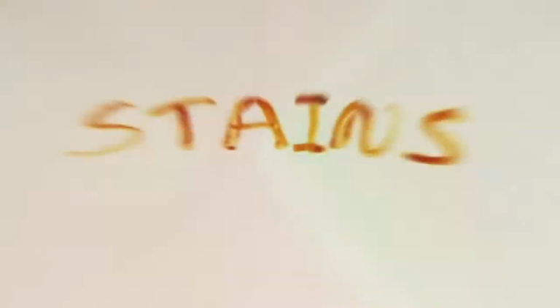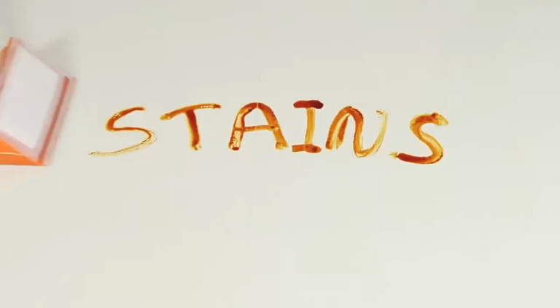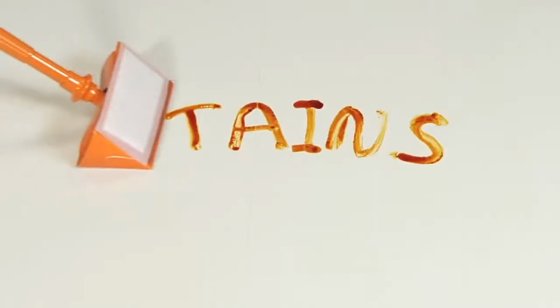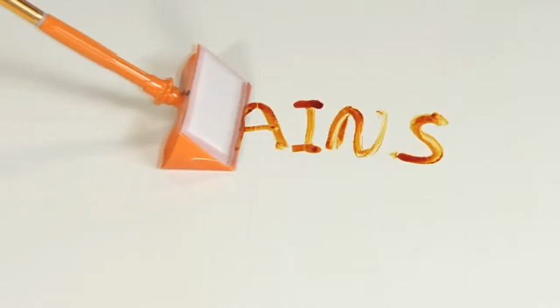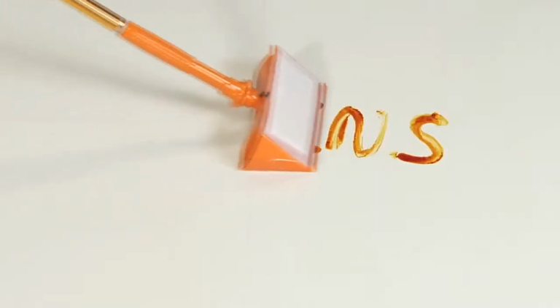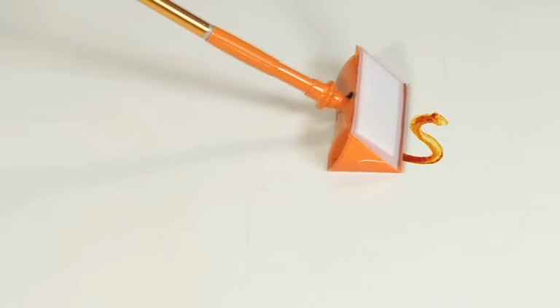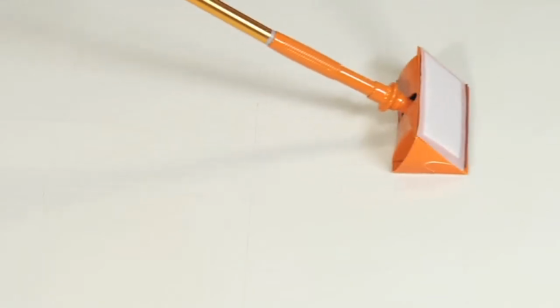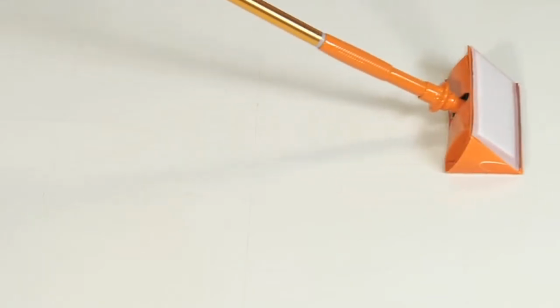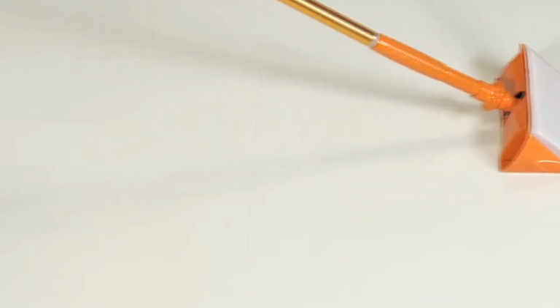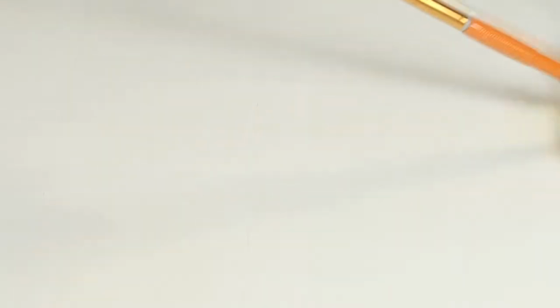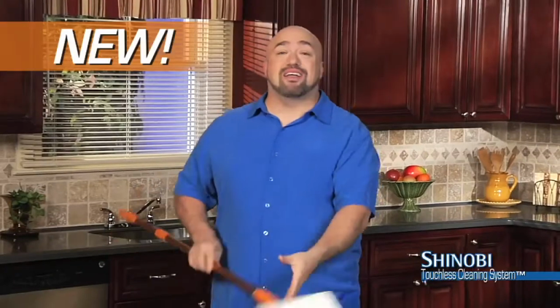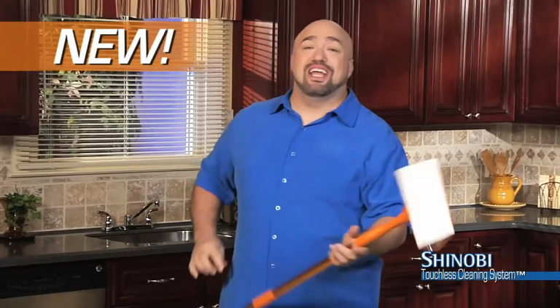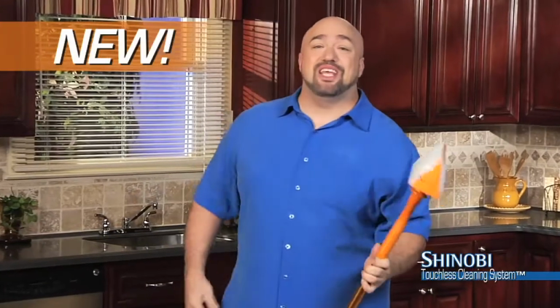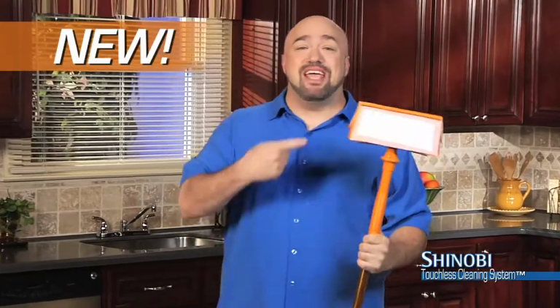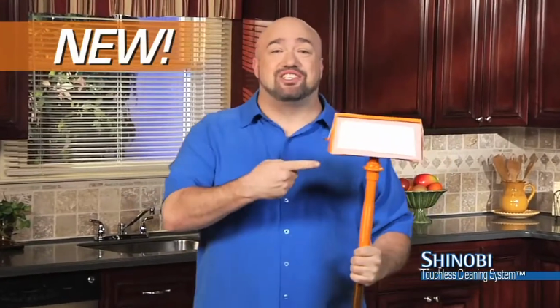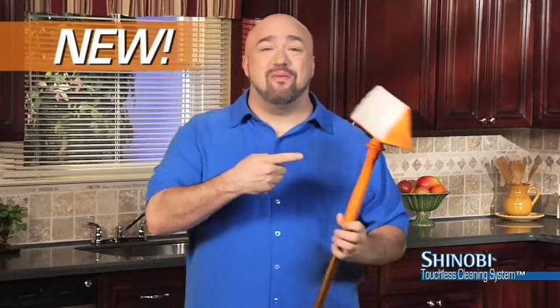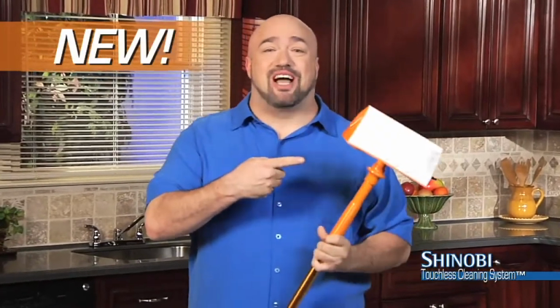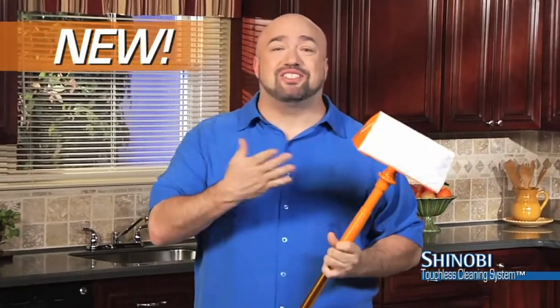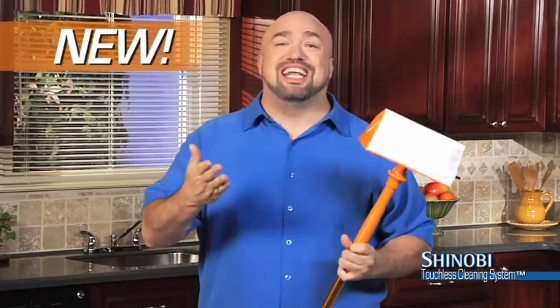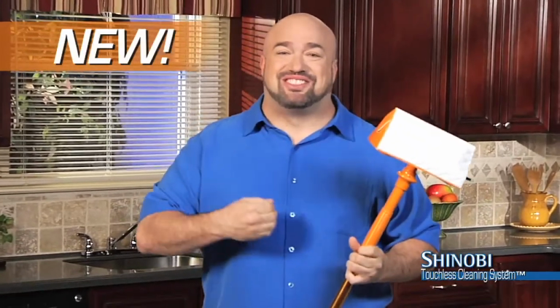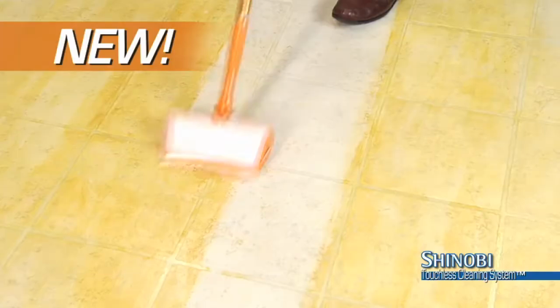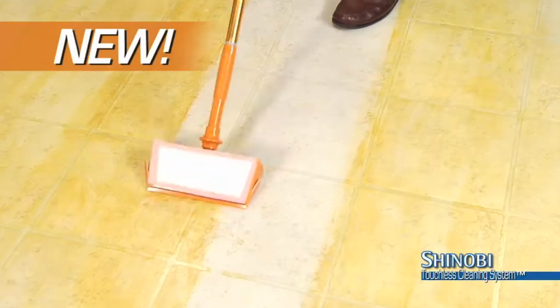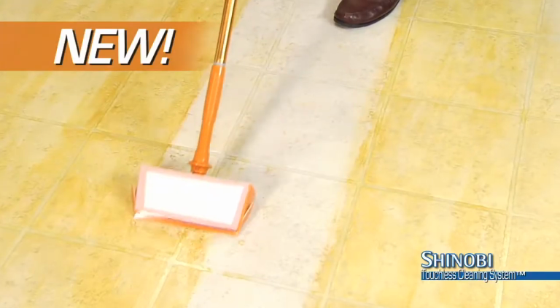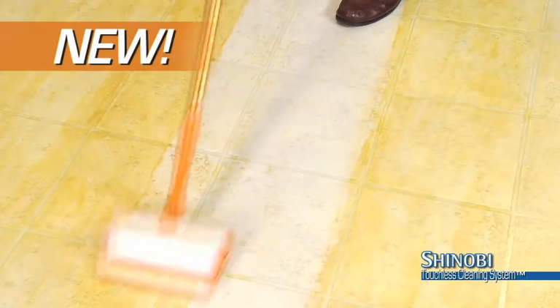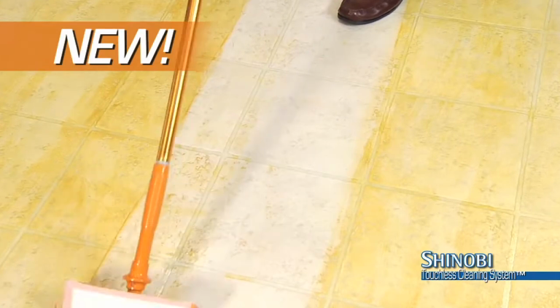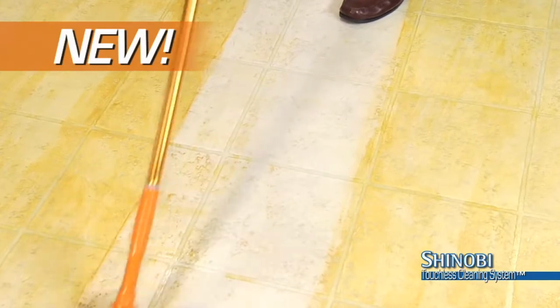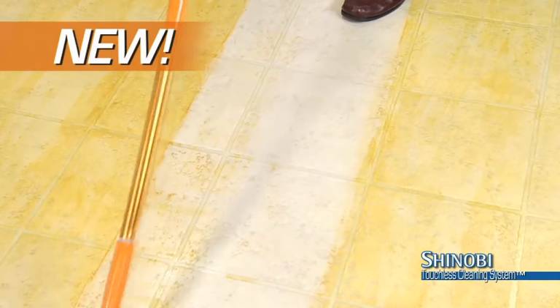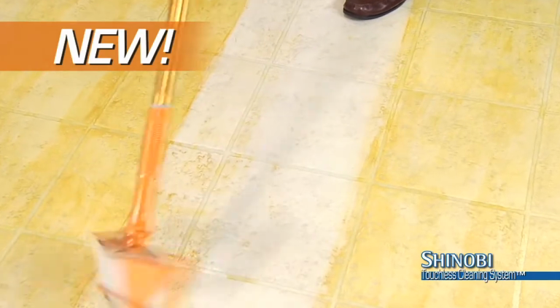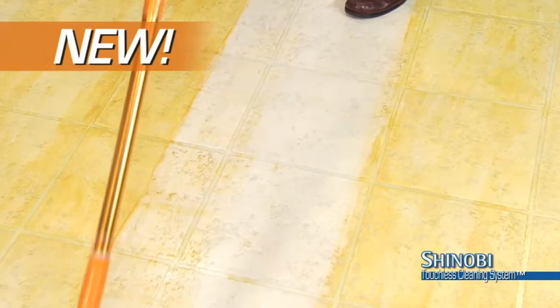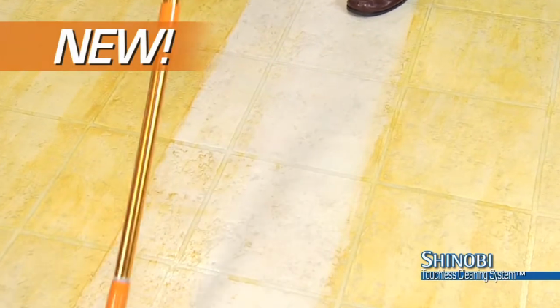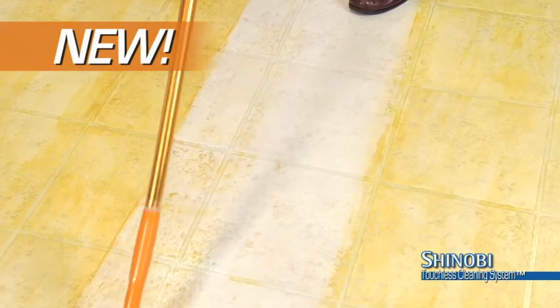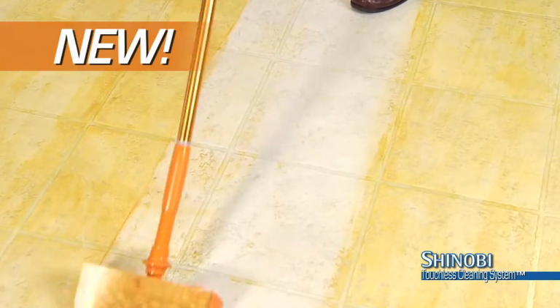Well, get ready for the next level of clean. Hi, Mark Gill here for the amazing Shinobi Touchless Cleaning System — the totally new, totally smart way to clean and dry floors.